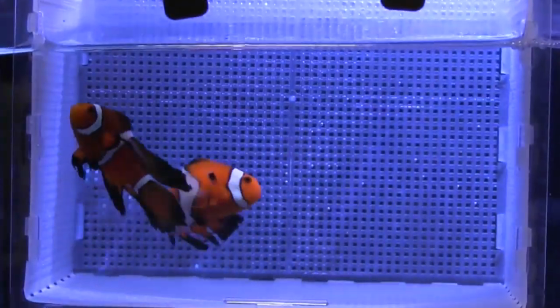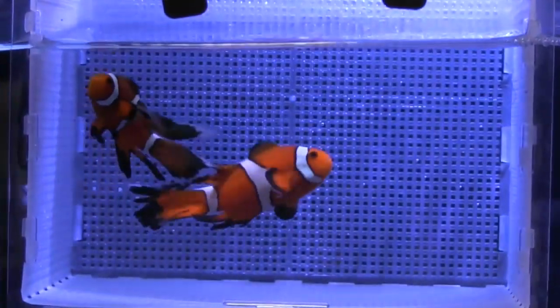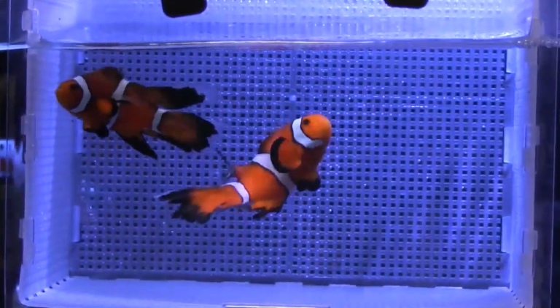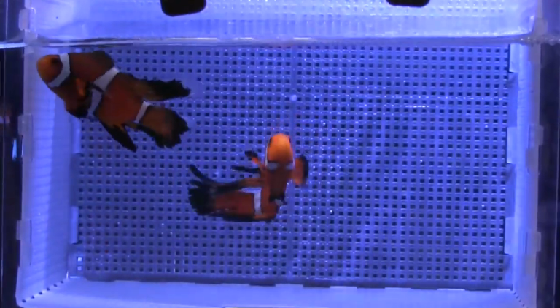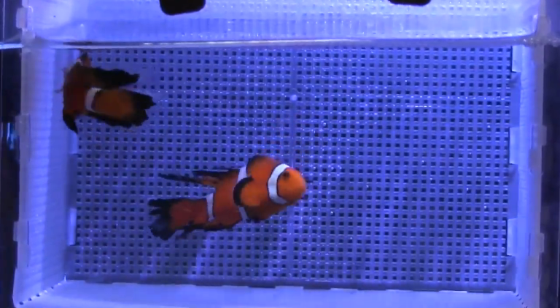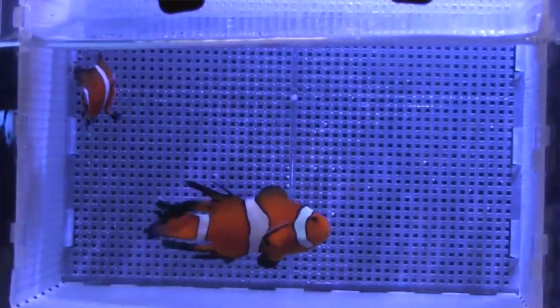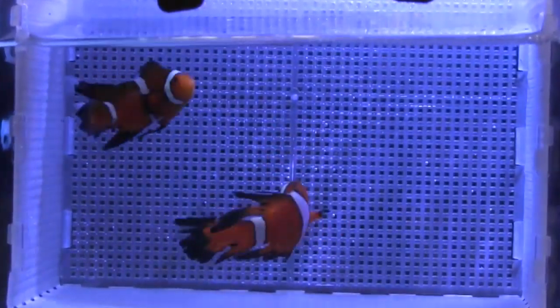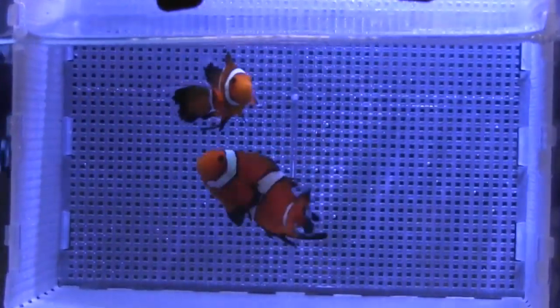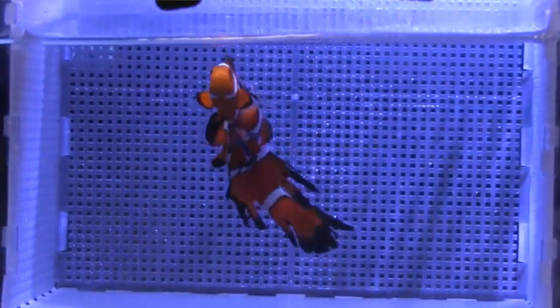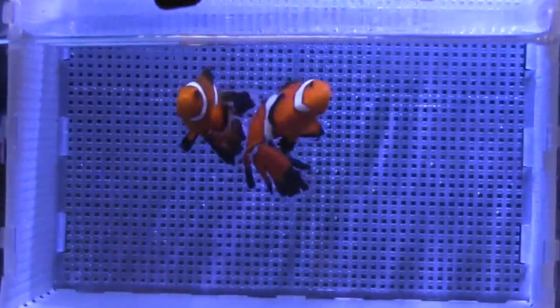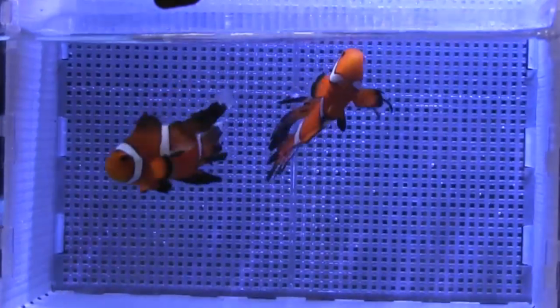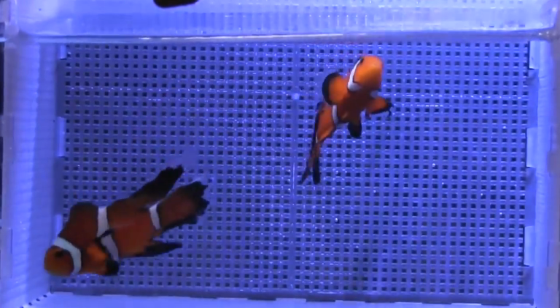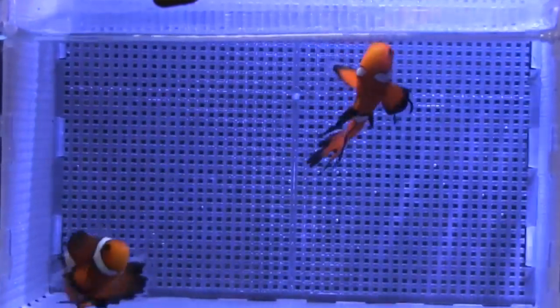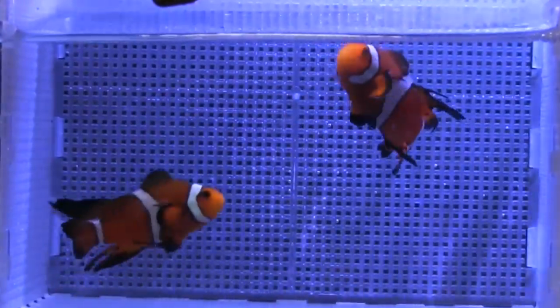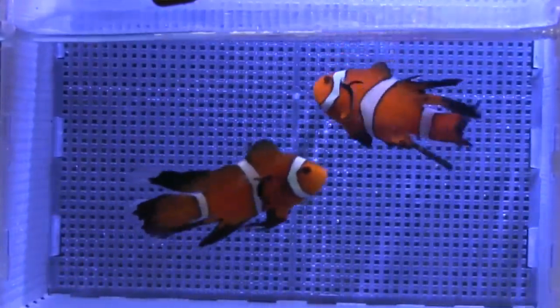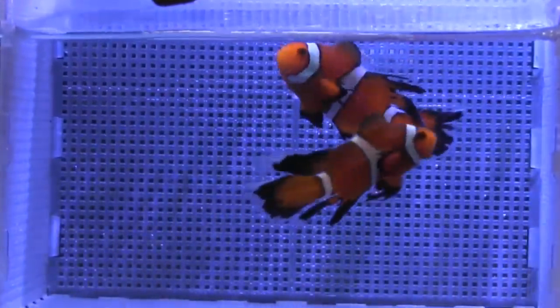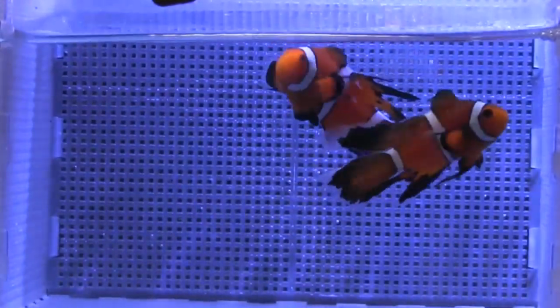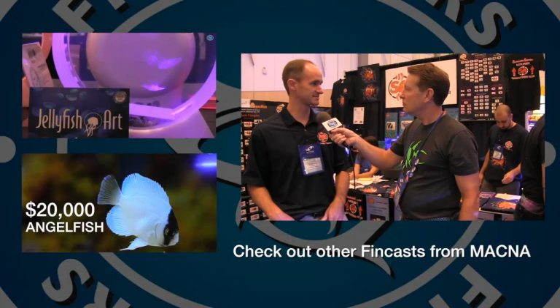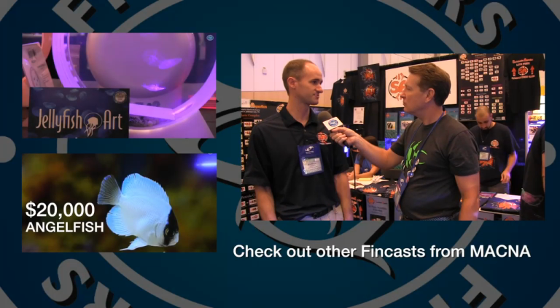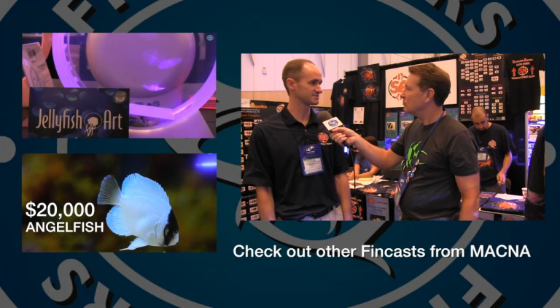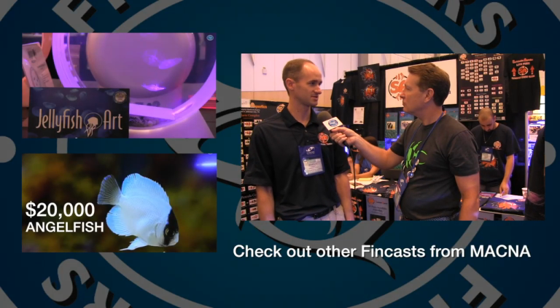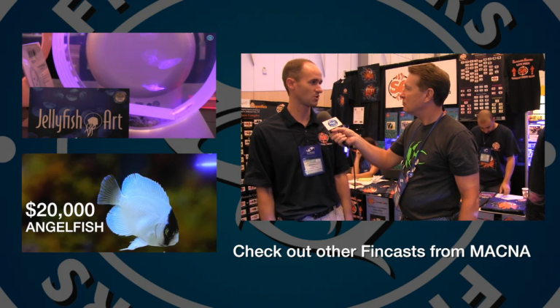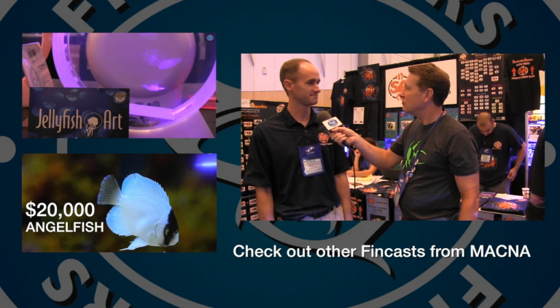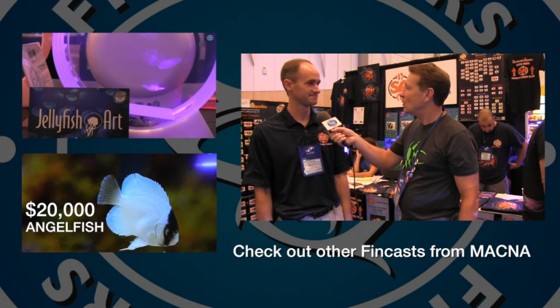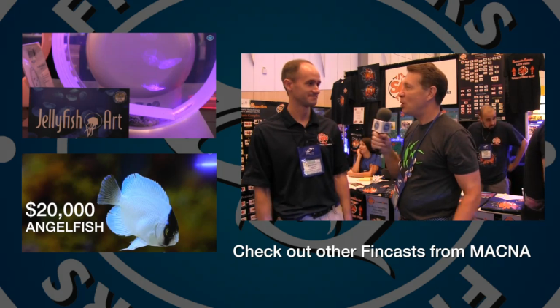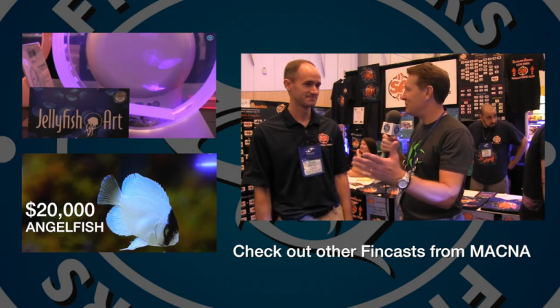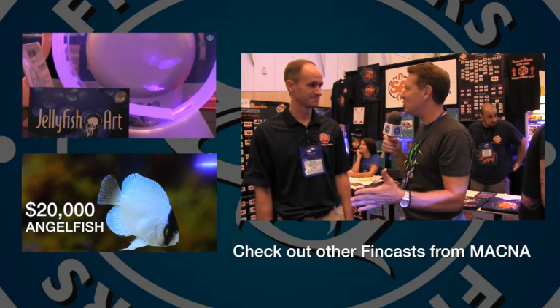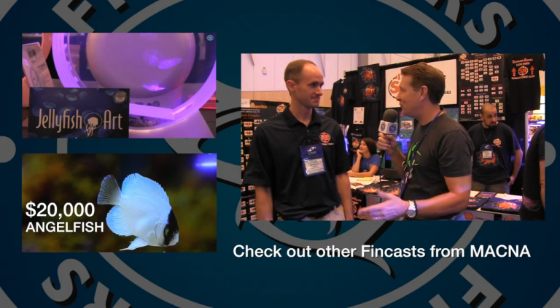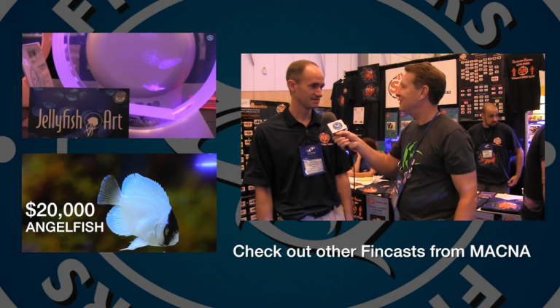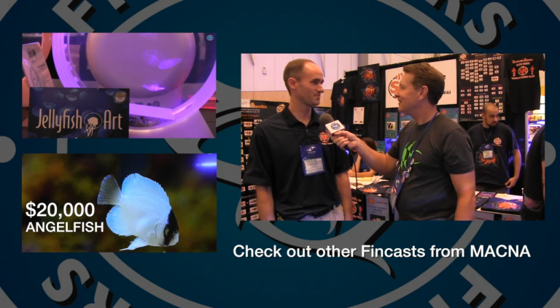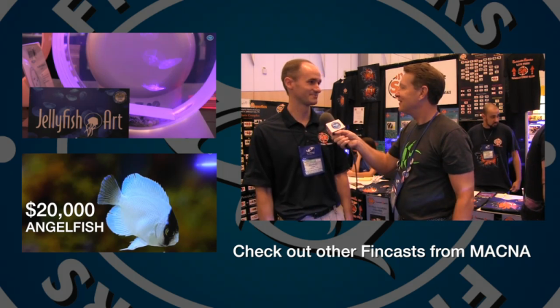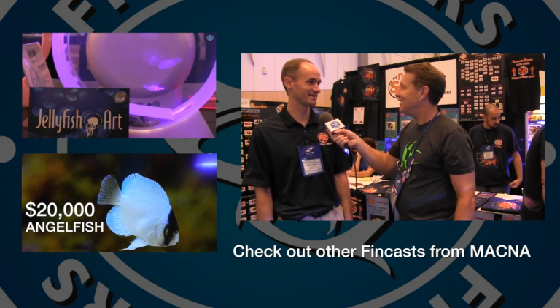Sometimes designer clownfish can be very expensive. What do you anticipate that these will sell for? We're actually hoping to produce enough of them to keep the price low so that the retail price is less than $100. That's our goal. So maybe sometime in 2015? Yep, we're hoping — we'll work on it.